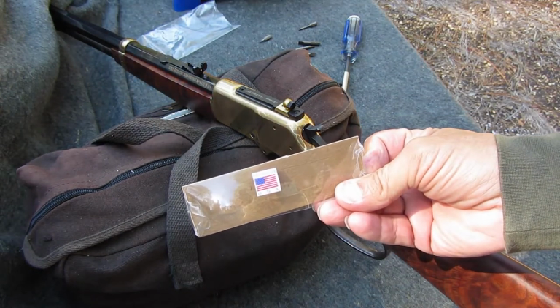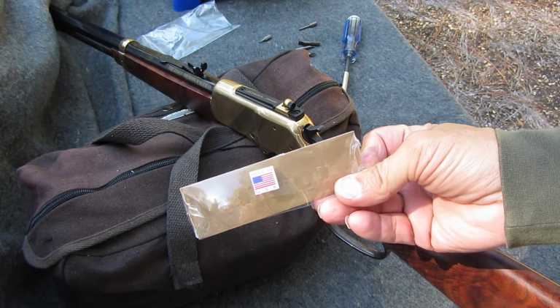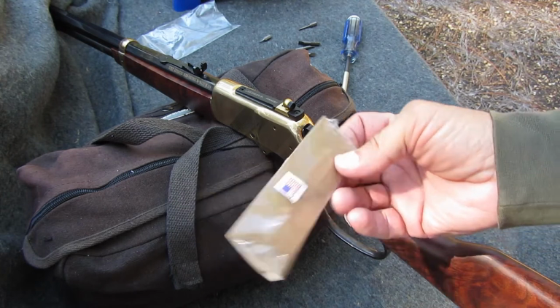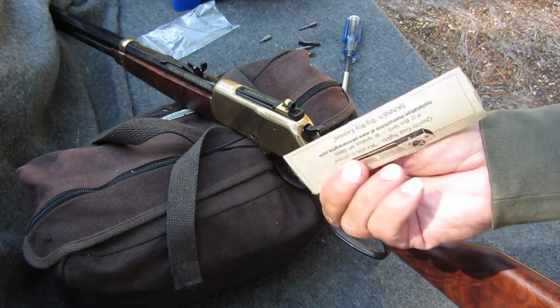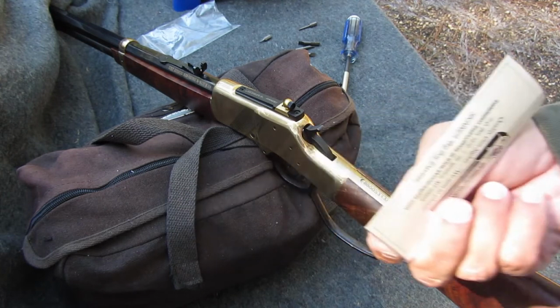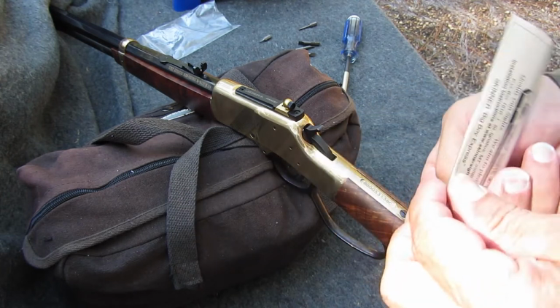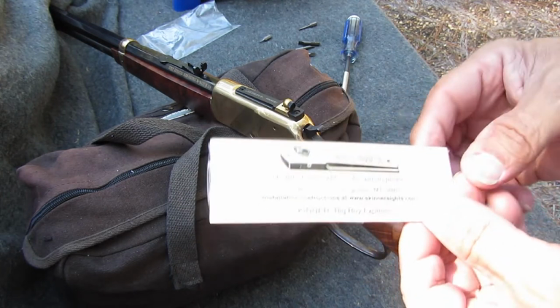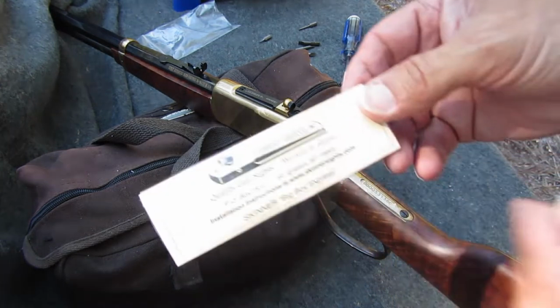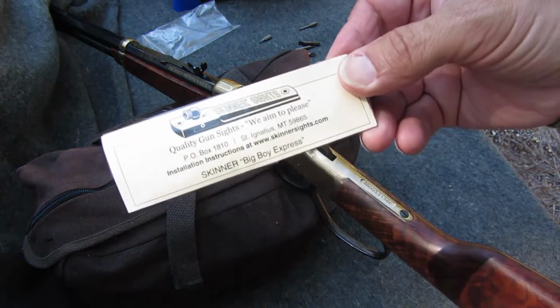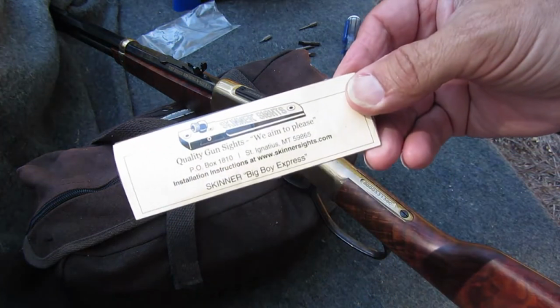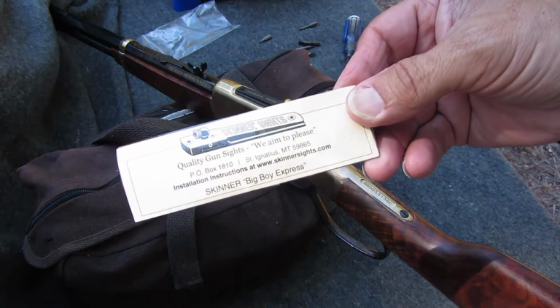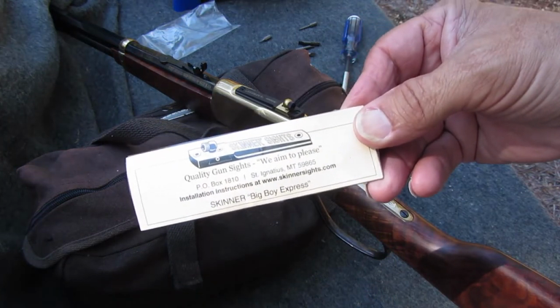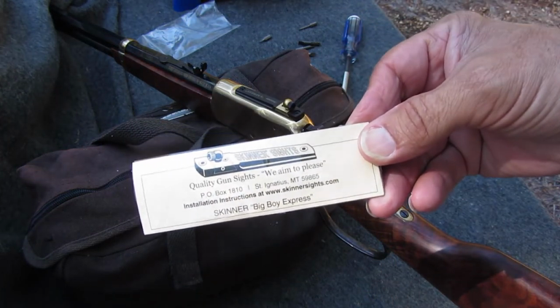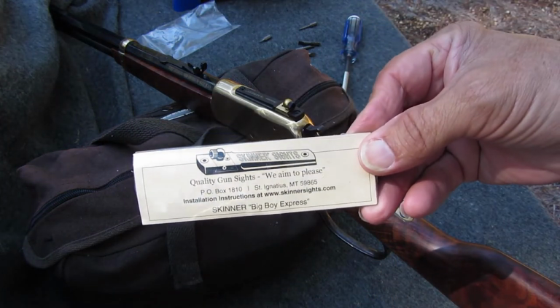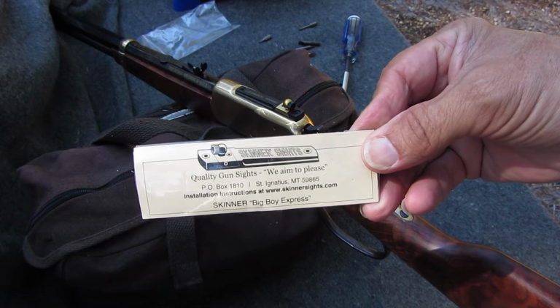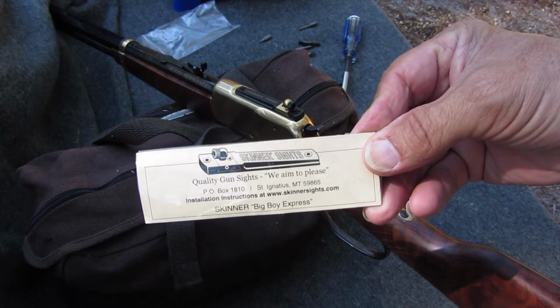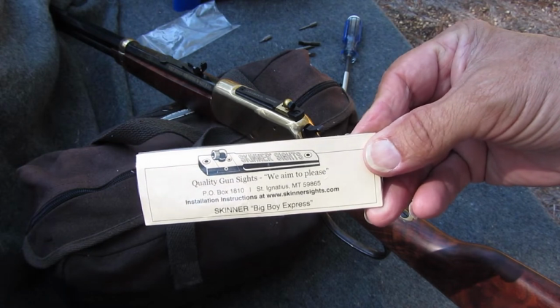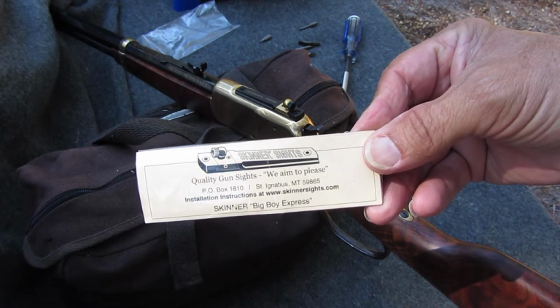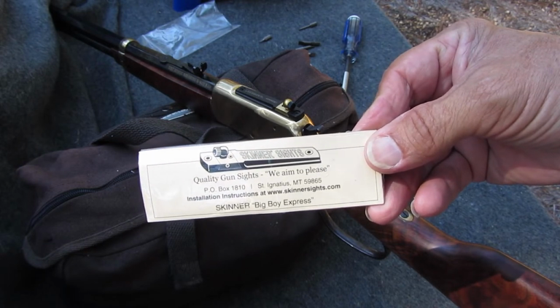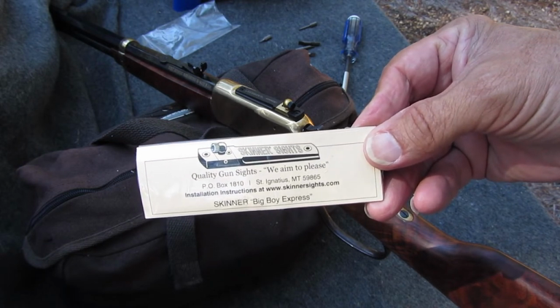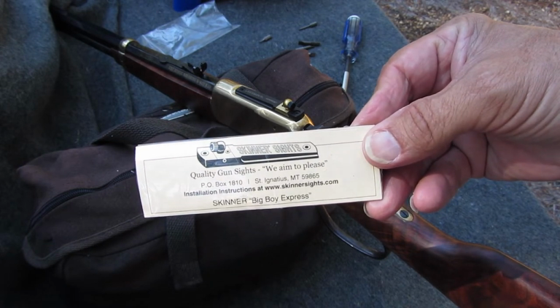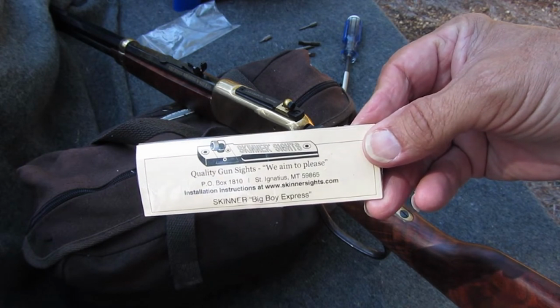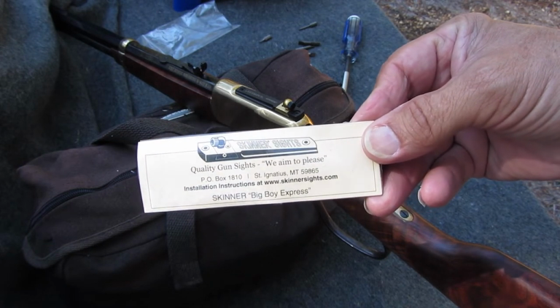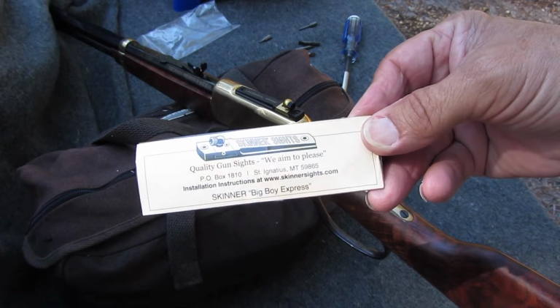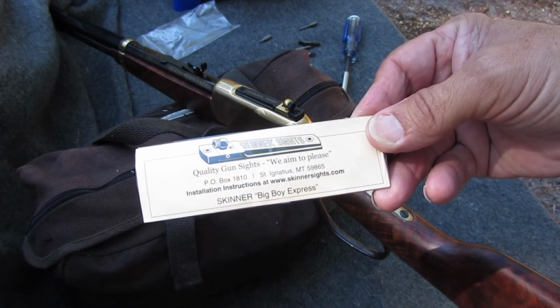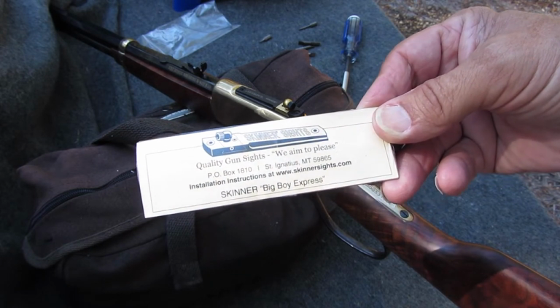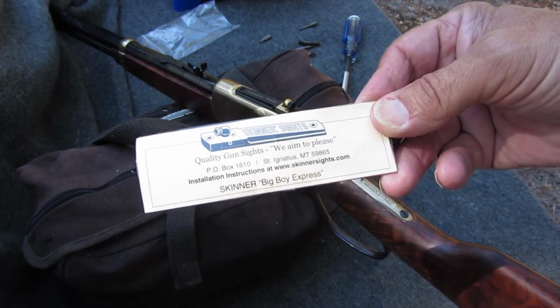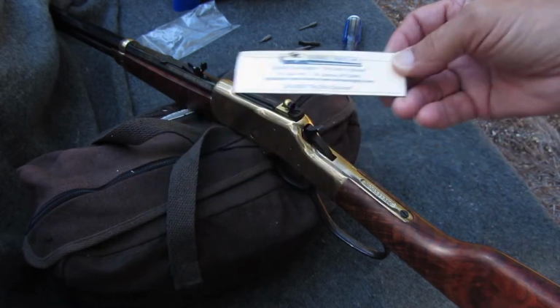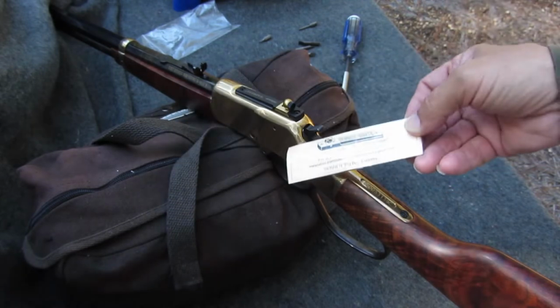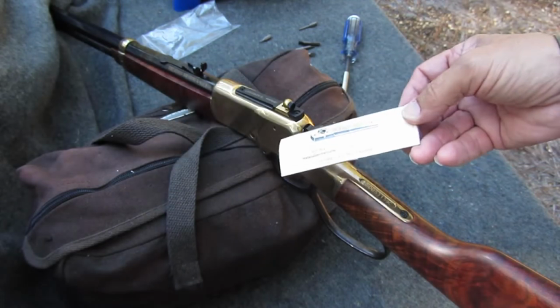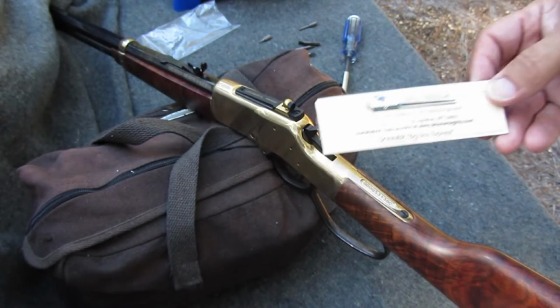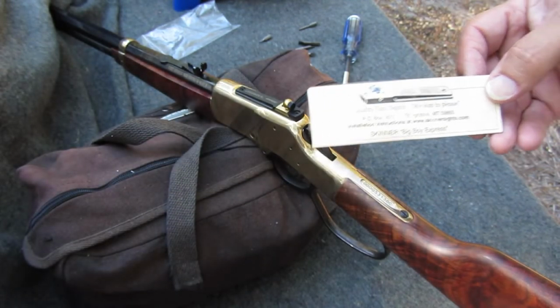Made in USA. It's for a big boy, which is what these Henrys are.